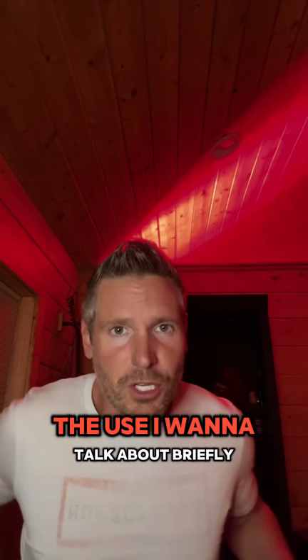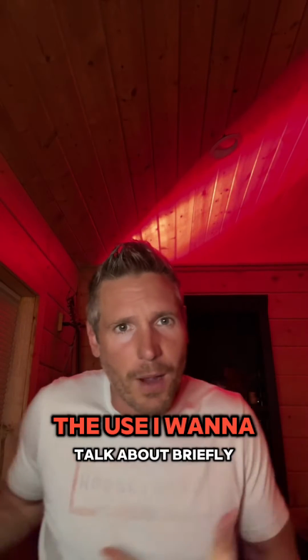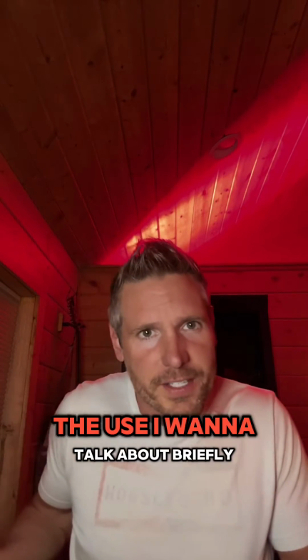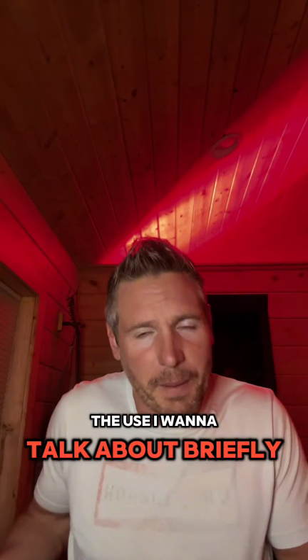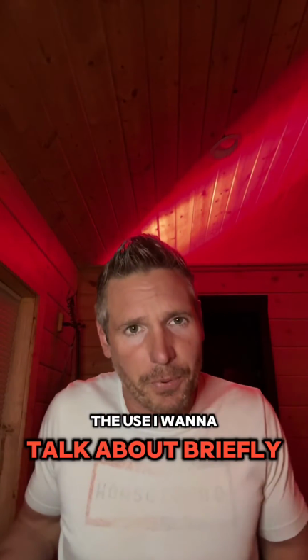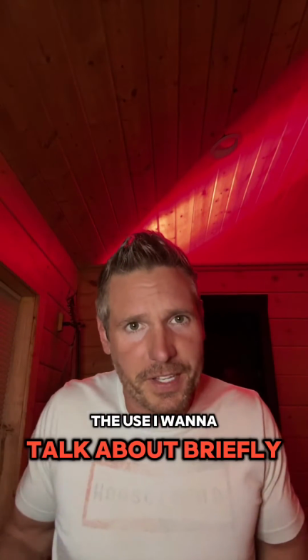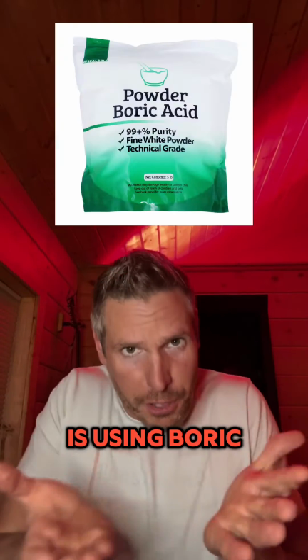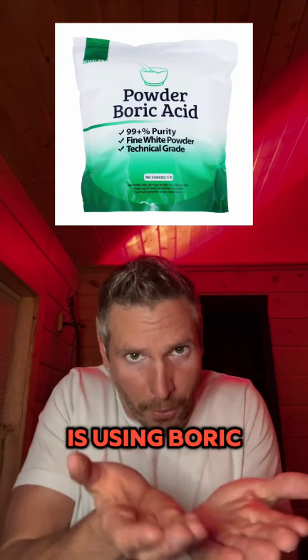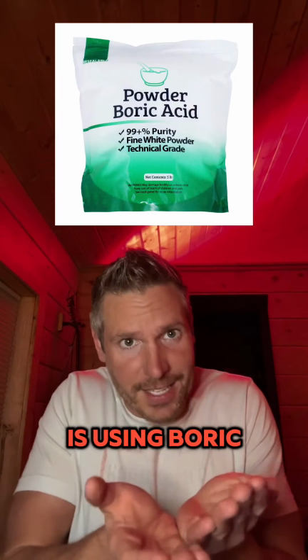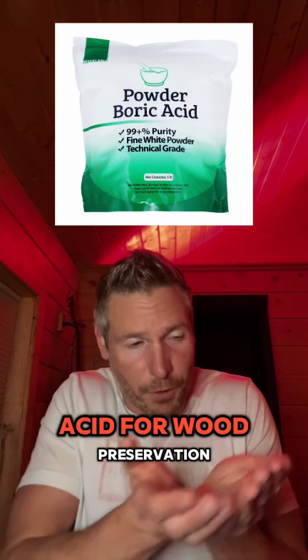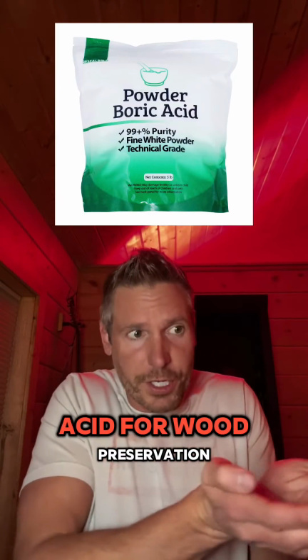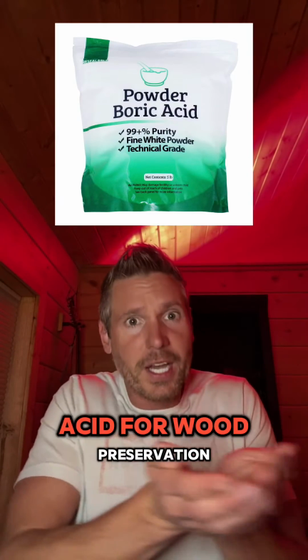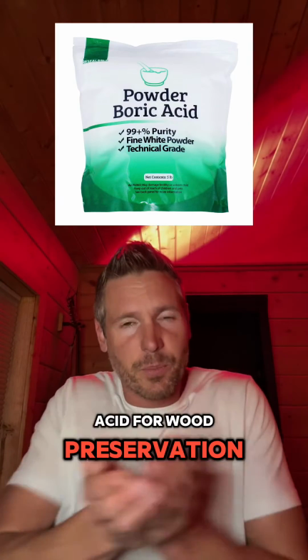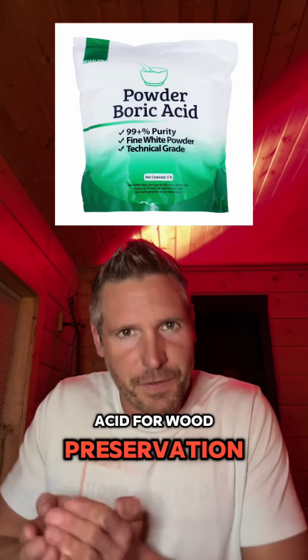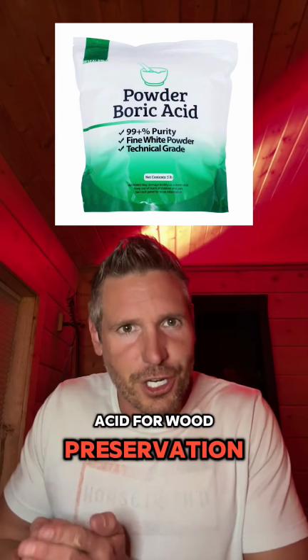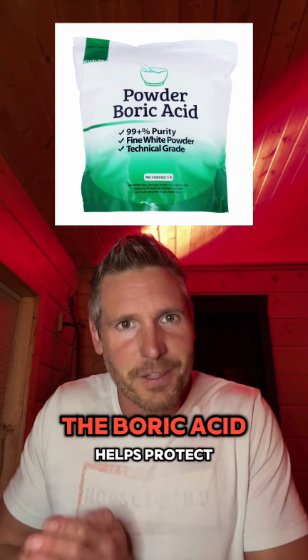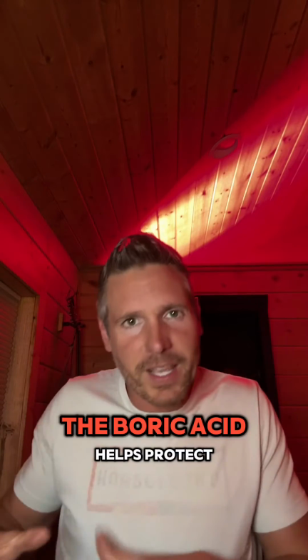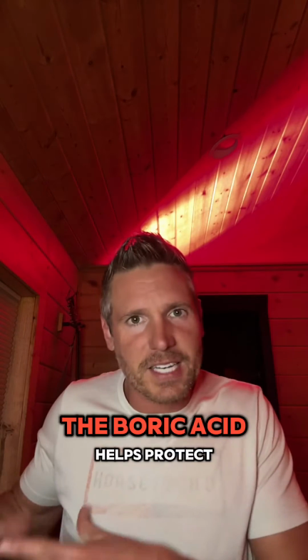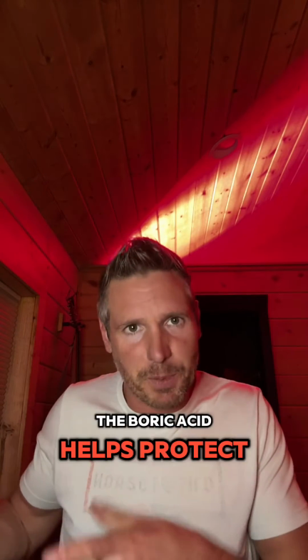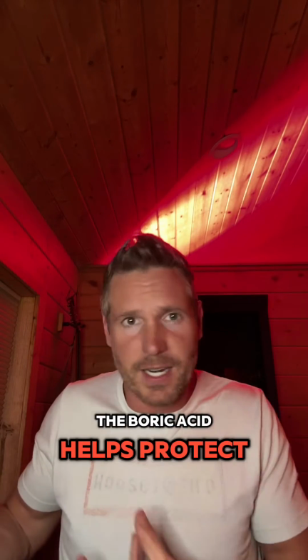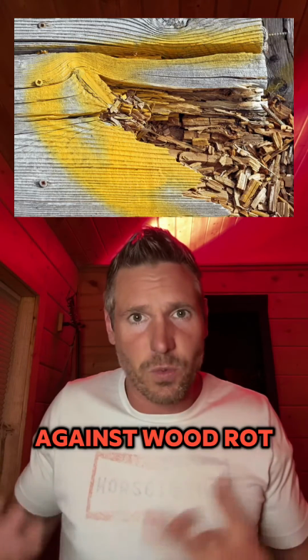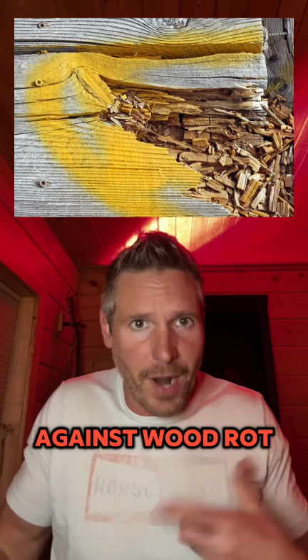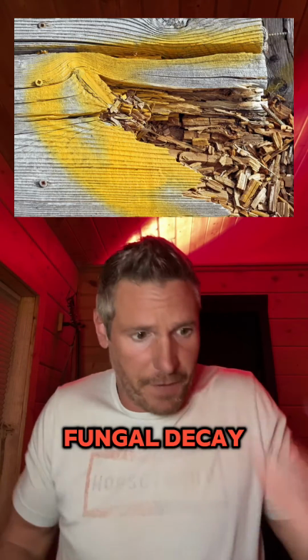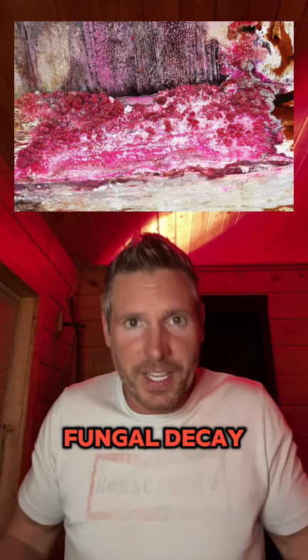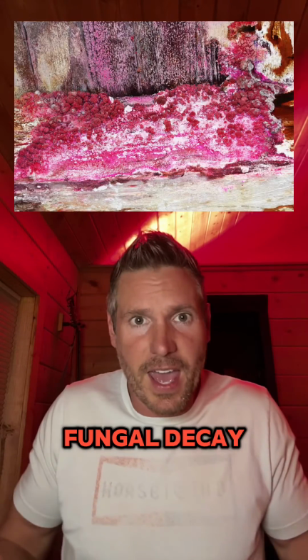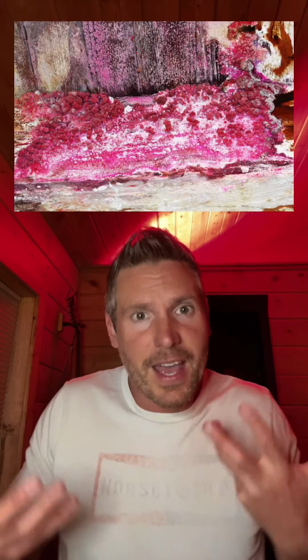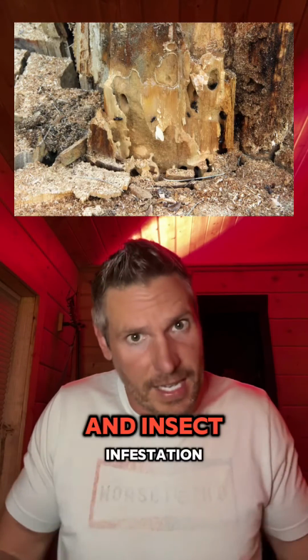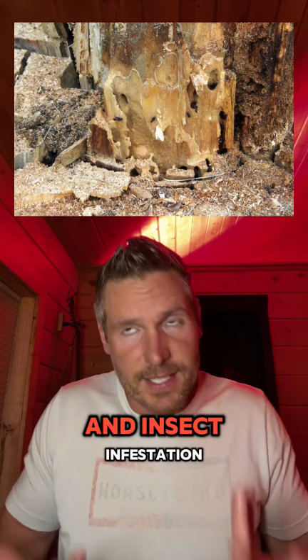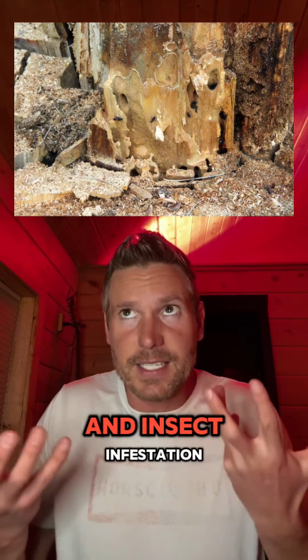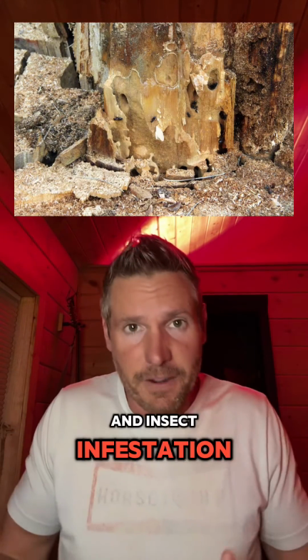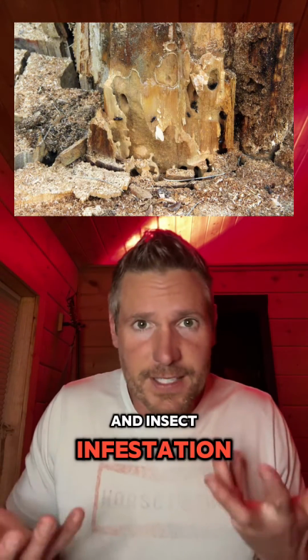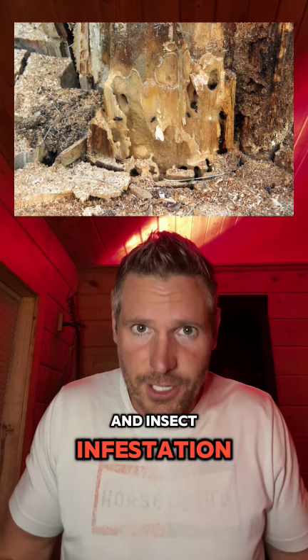The use I want to talk about briefly is using boric acid for wood preservation. Boric acid helps protect against wood rot, fungal decay, and insect infestation.